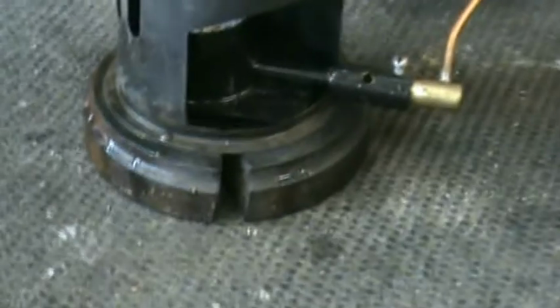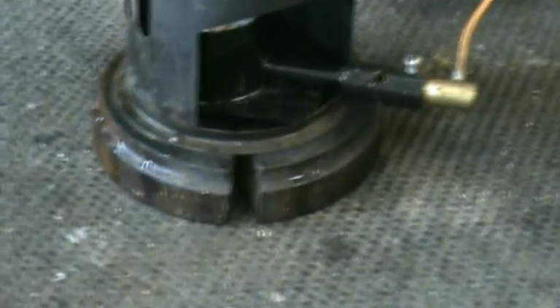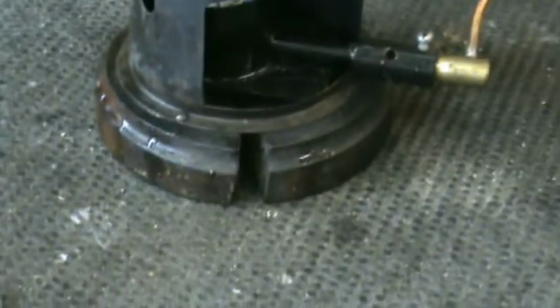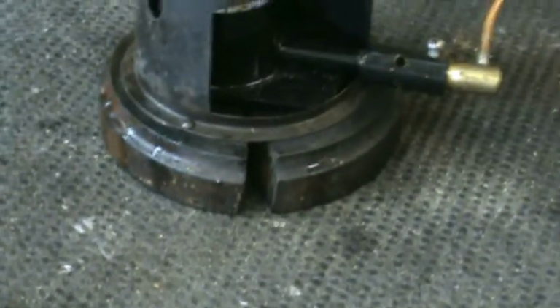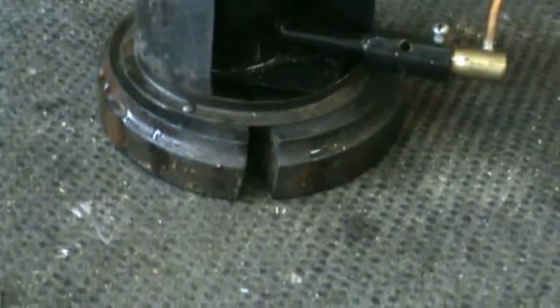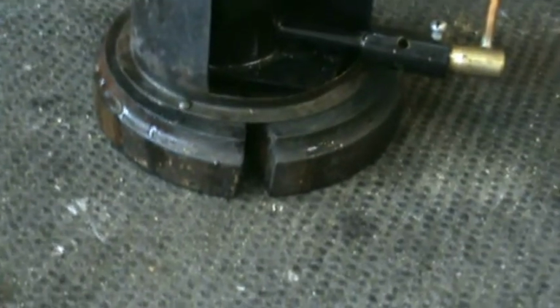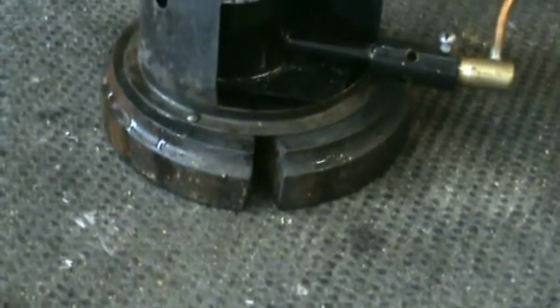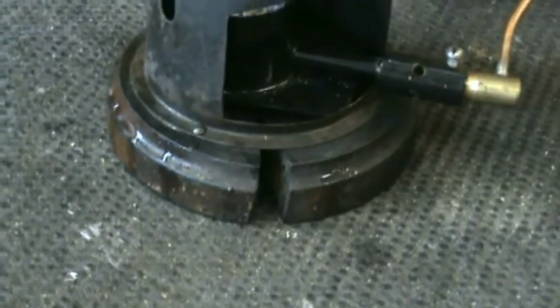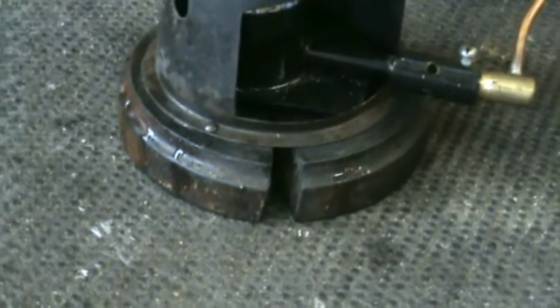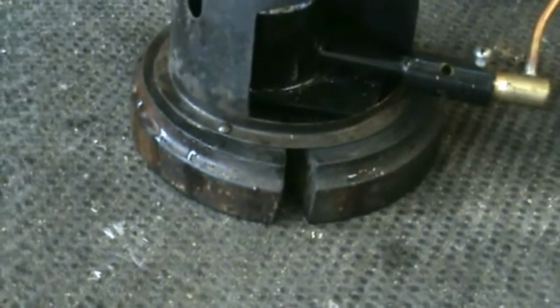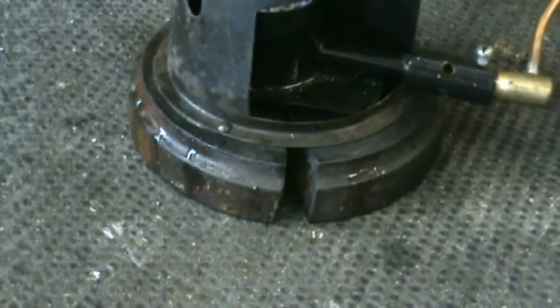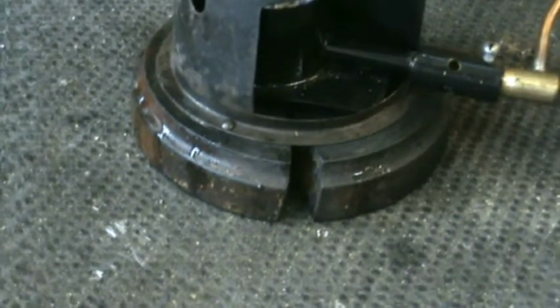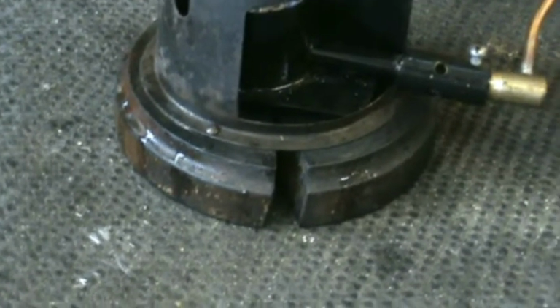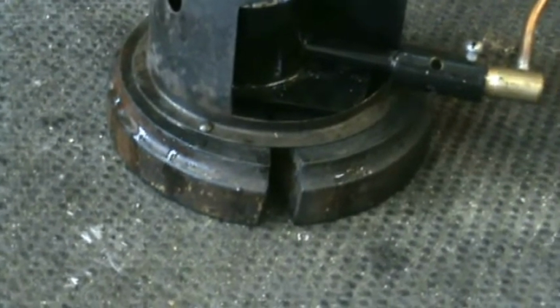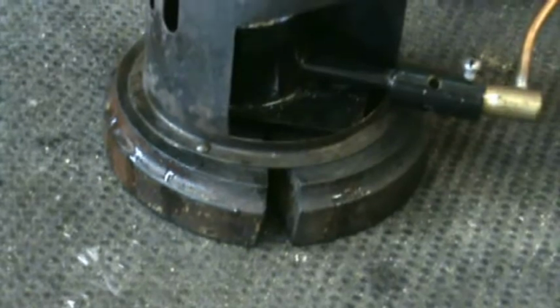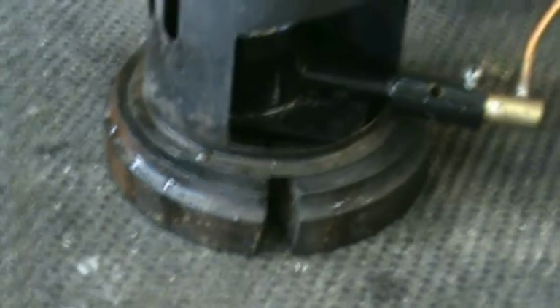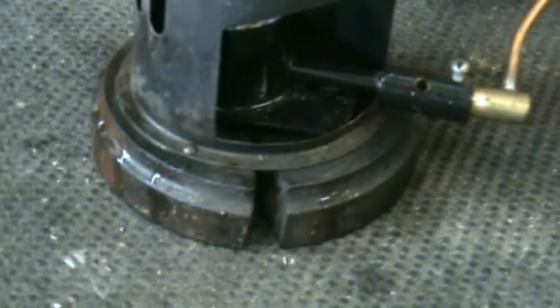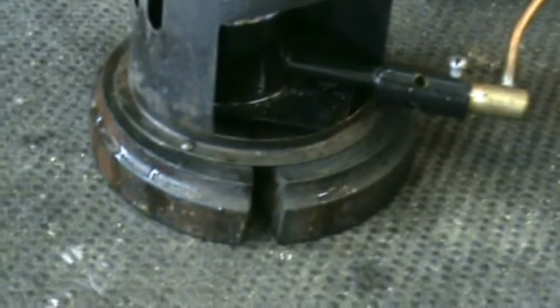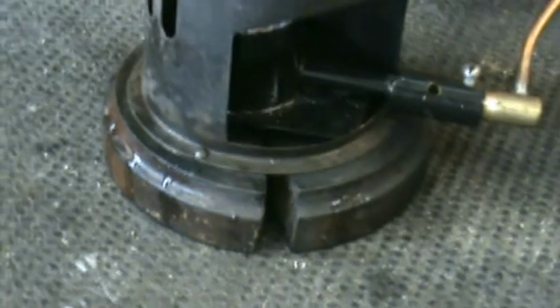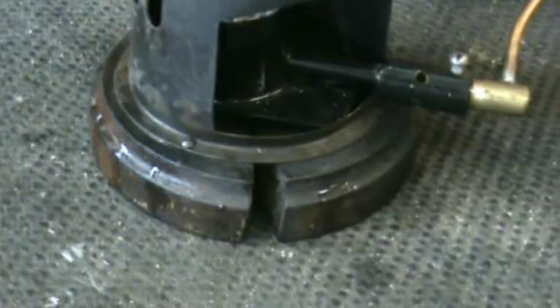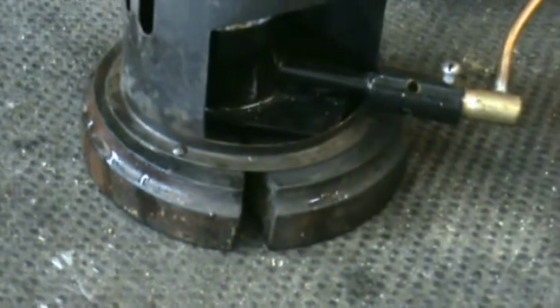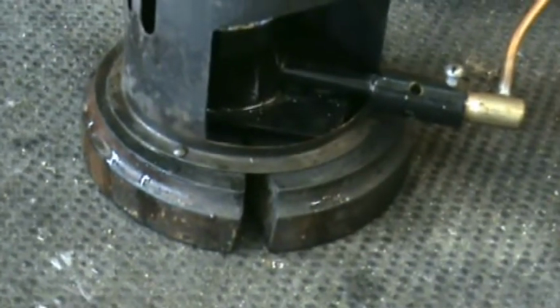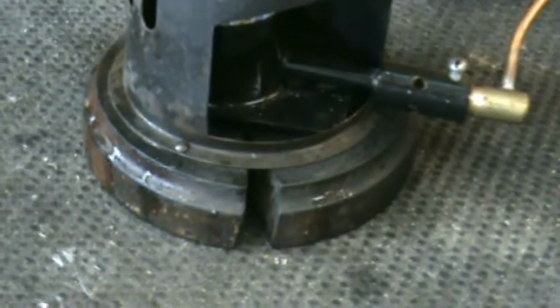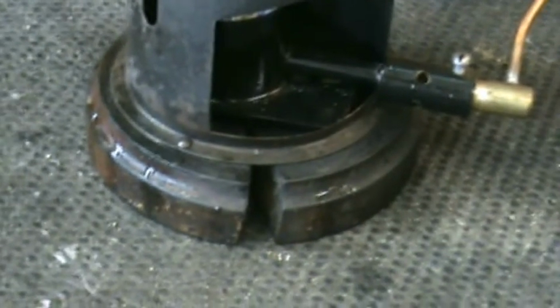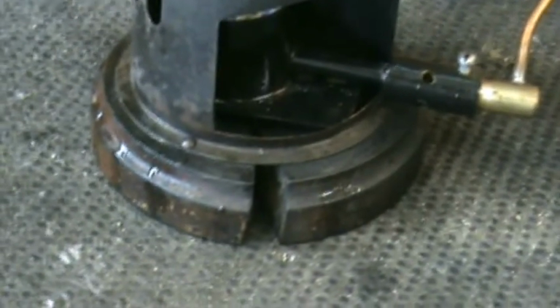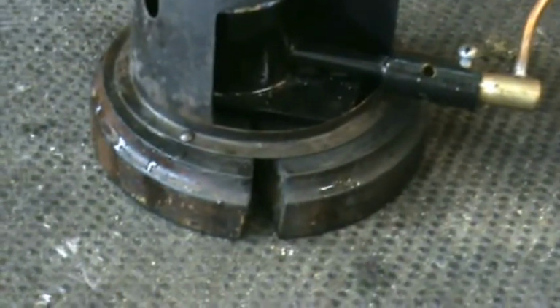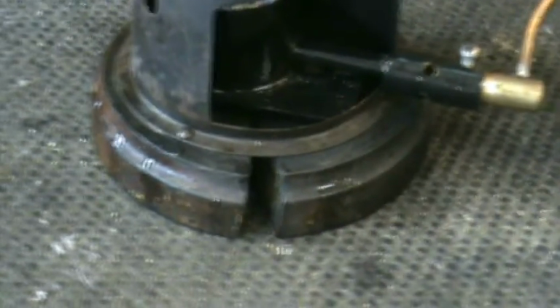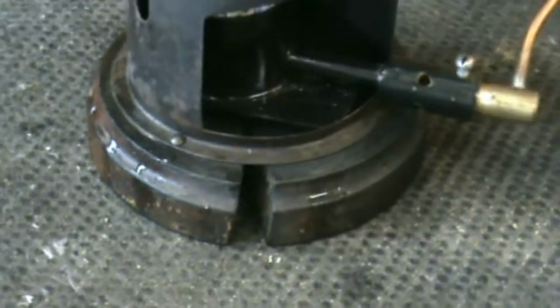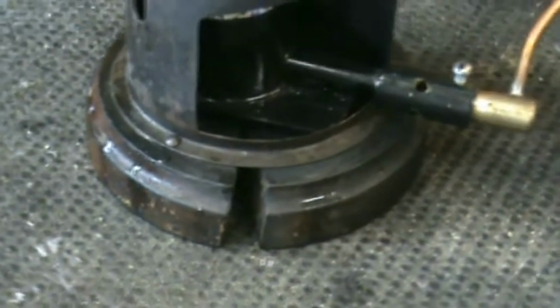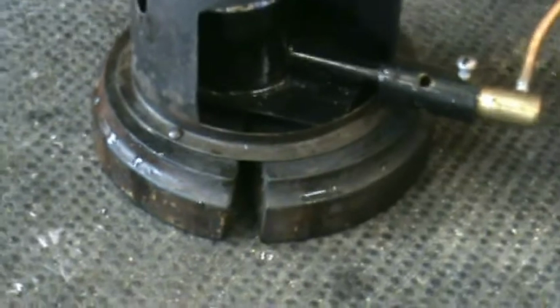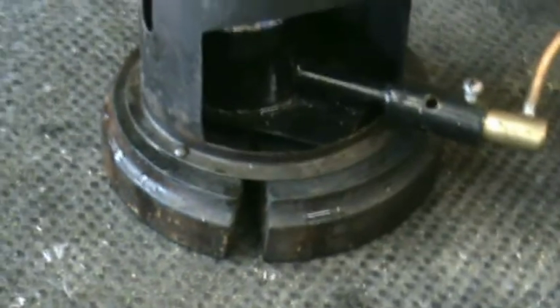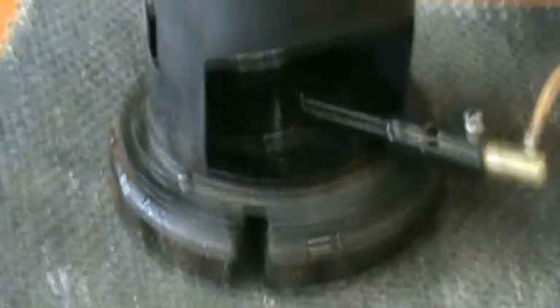It's got a nice wooden base. Unfortunately, it's got a crack in it, though that doesn't stop it working.